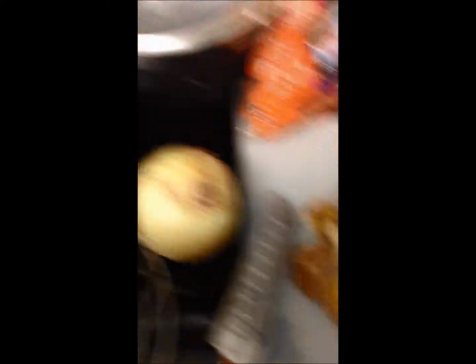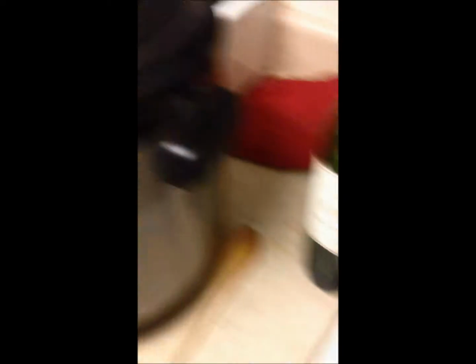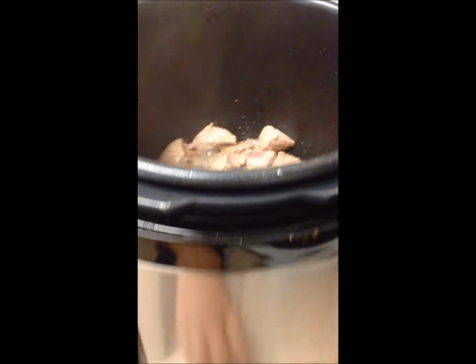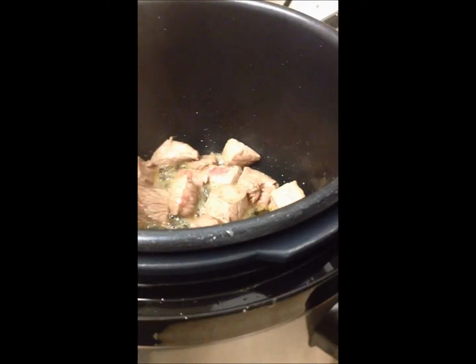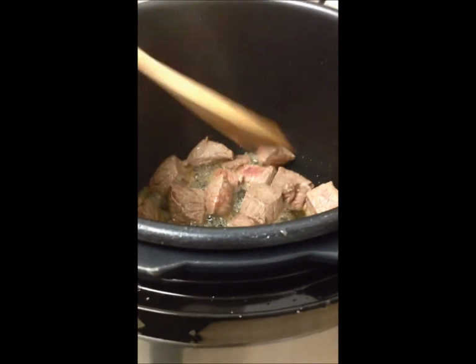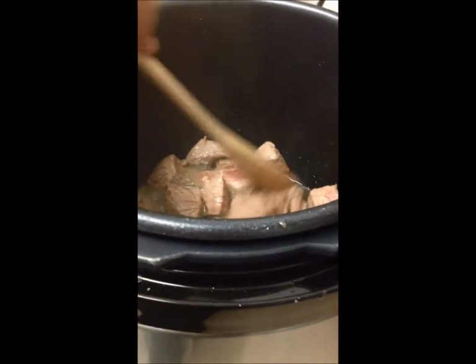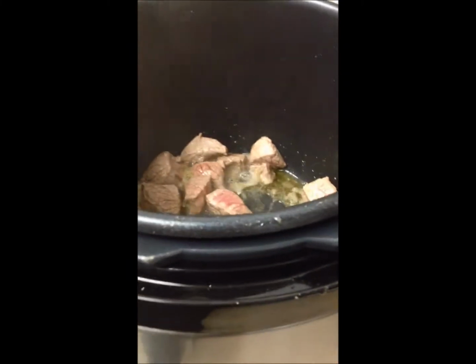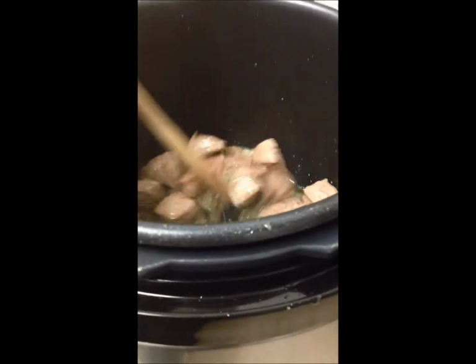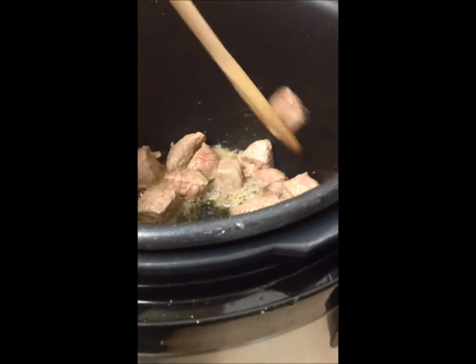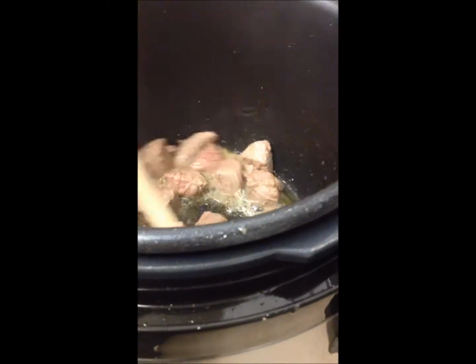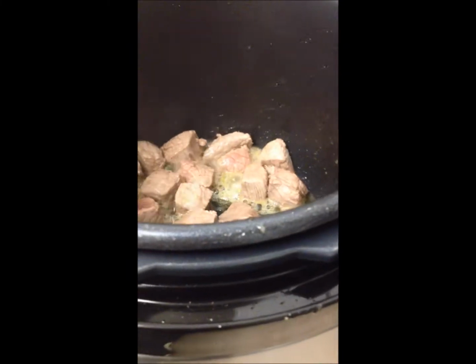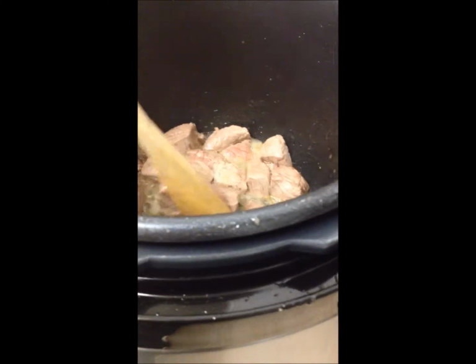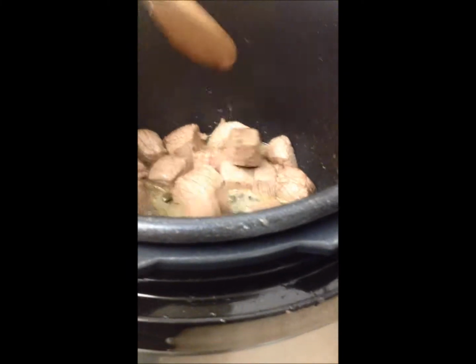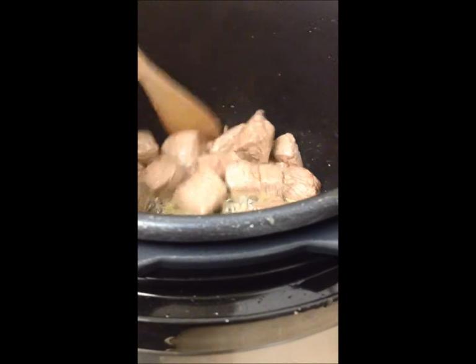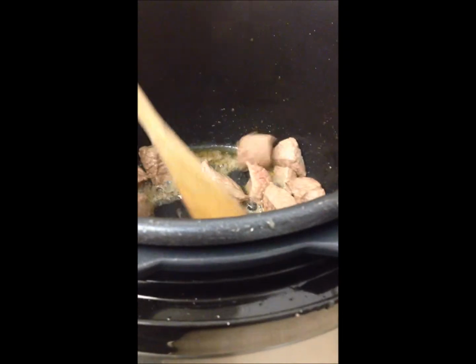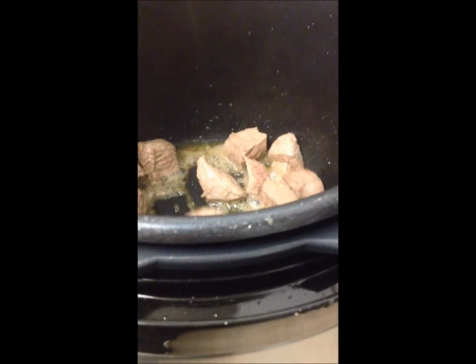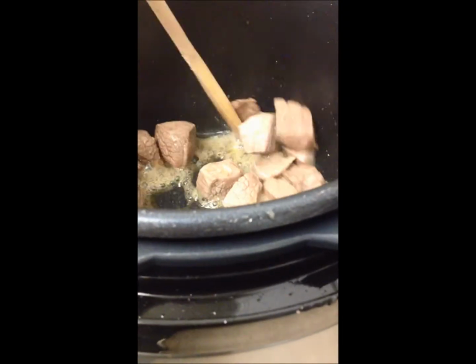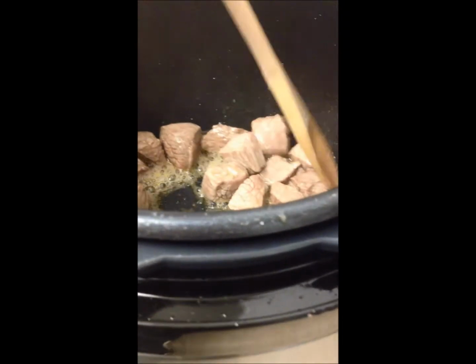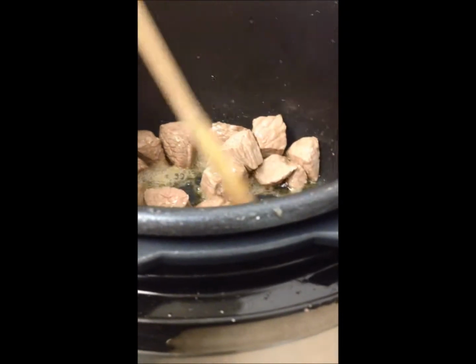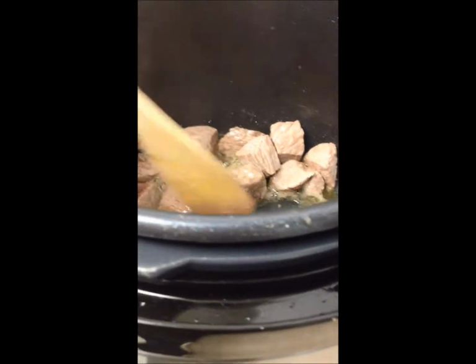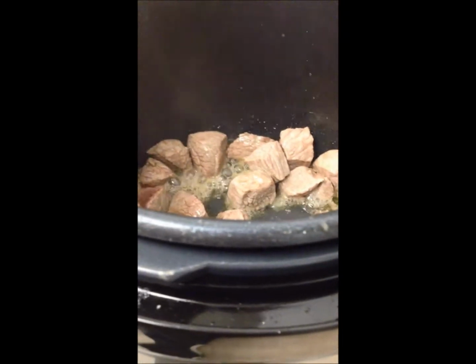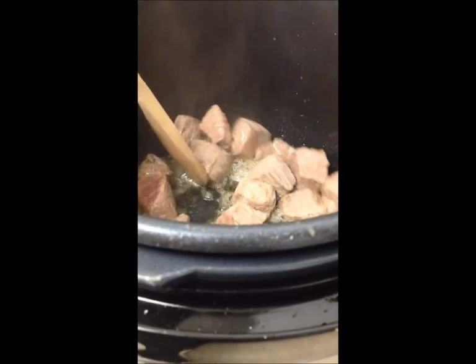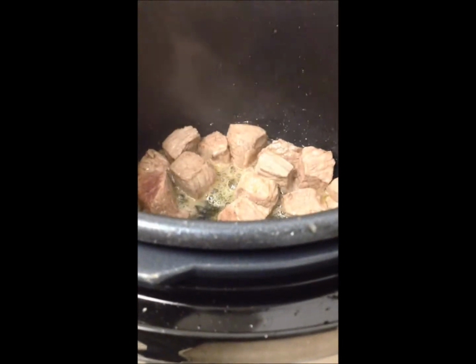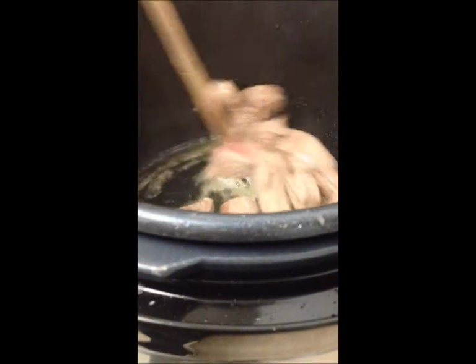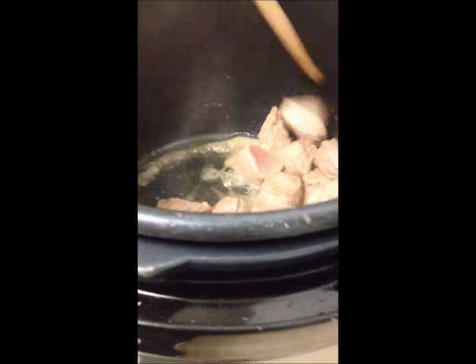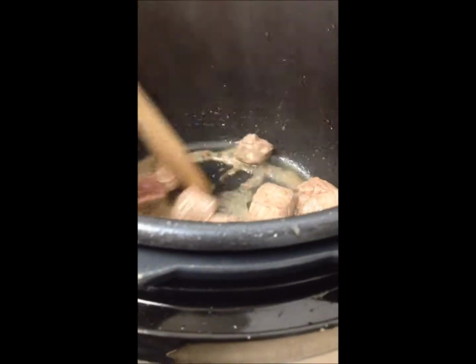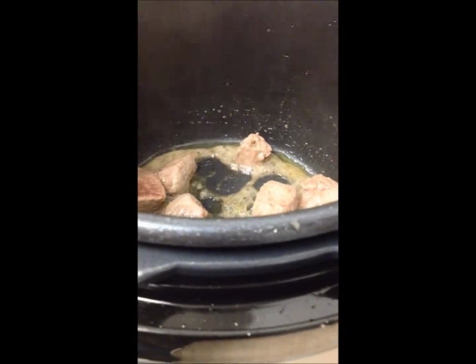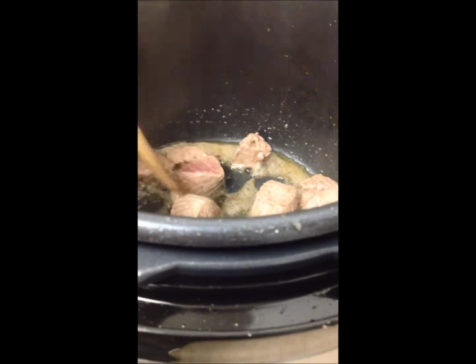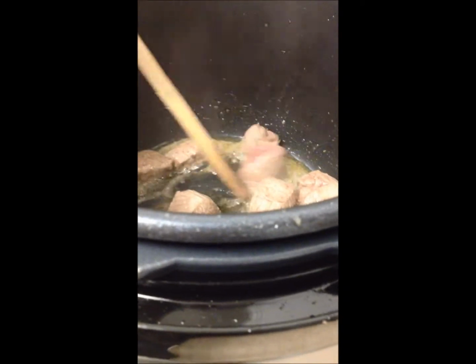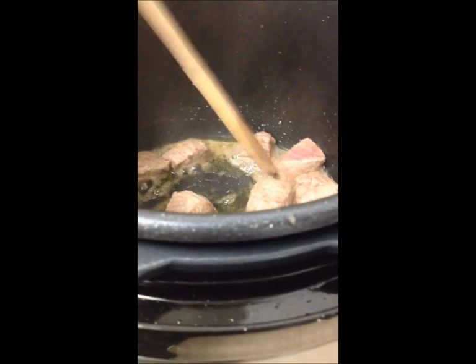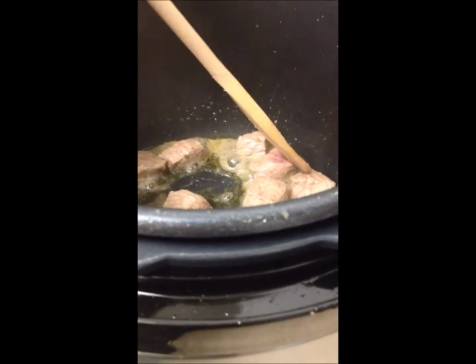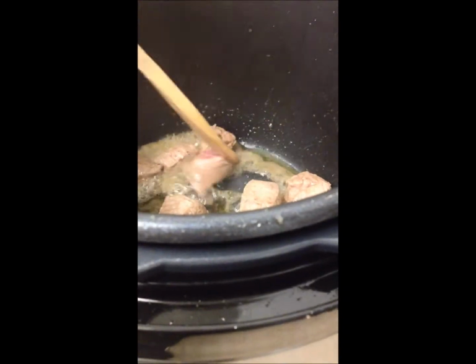So first I'm going to finish browning my meat and then I'm going to take it out as soon as it's browned. You don't want to cook it all the way because then it'll be tough once you put it in the pressure cooker cycle, so I'll do that and I'll show you what it looks like when I get my other veggies in there.